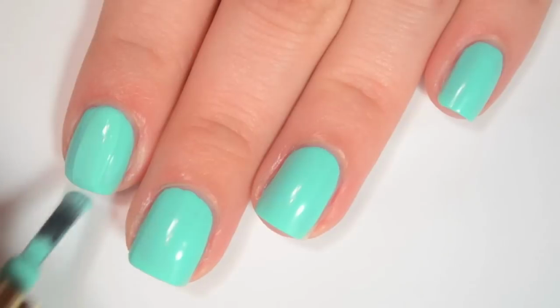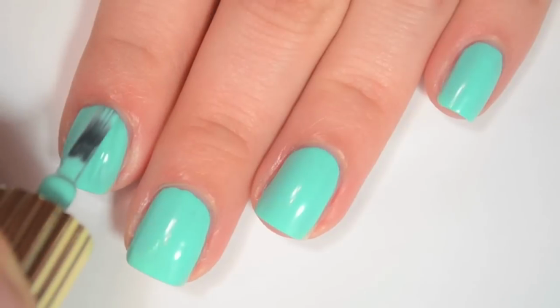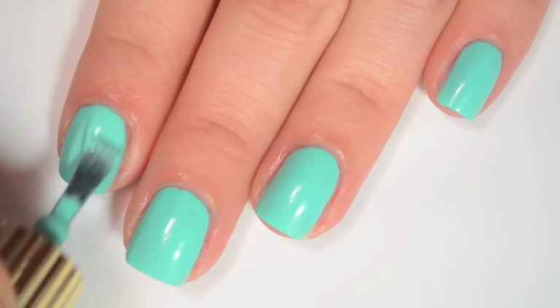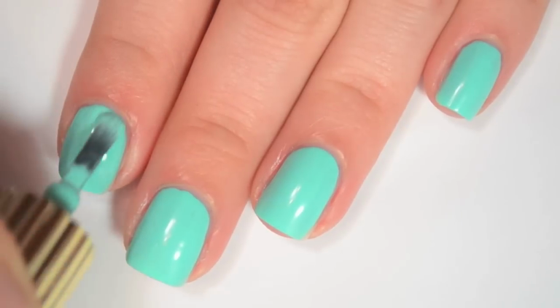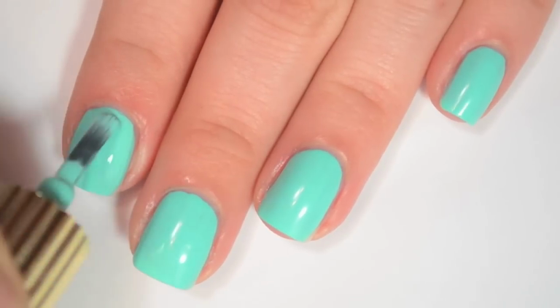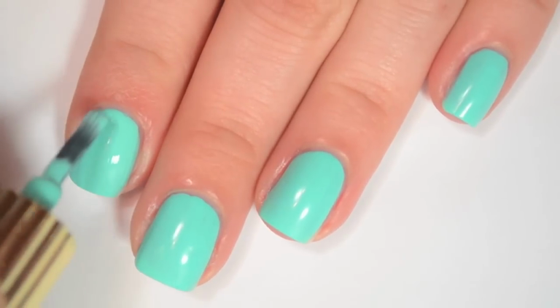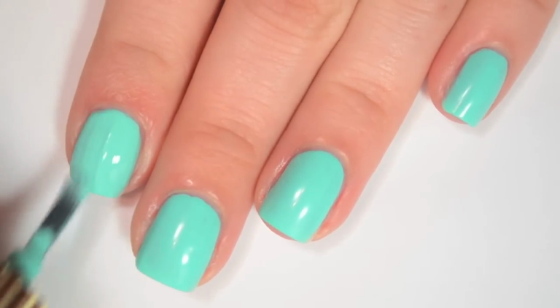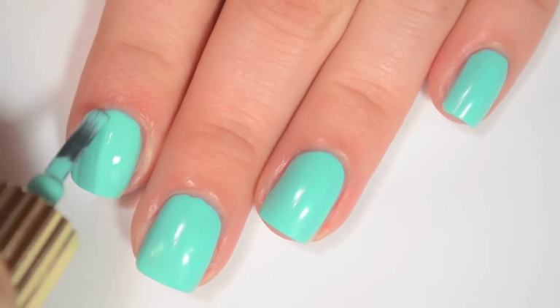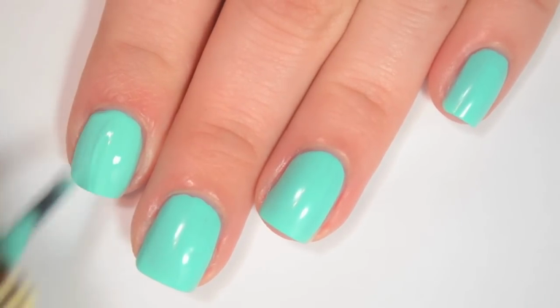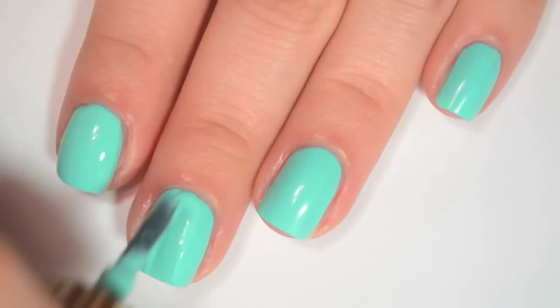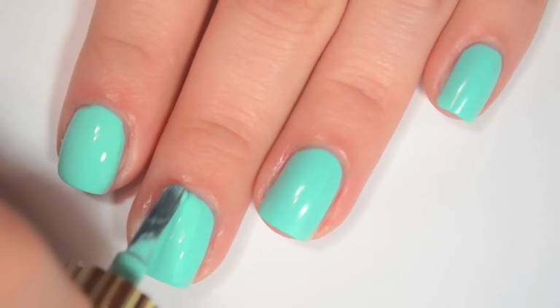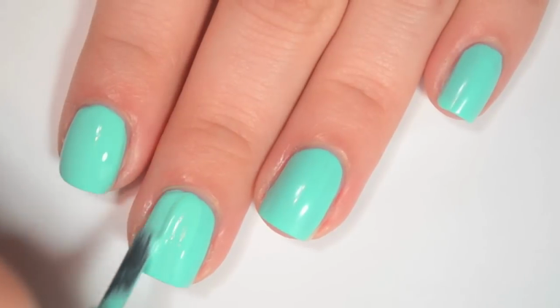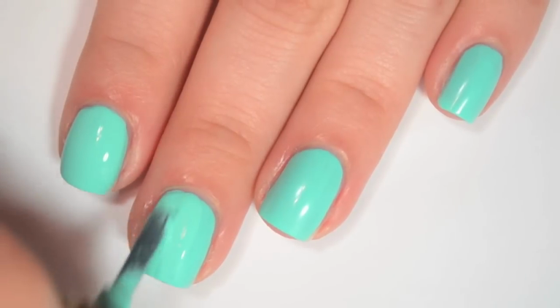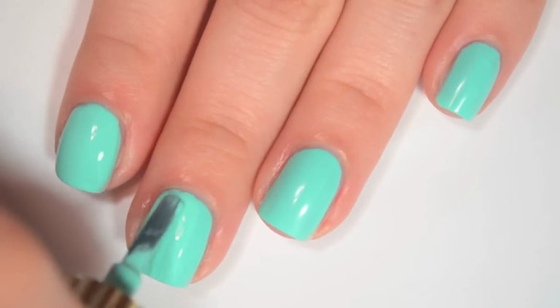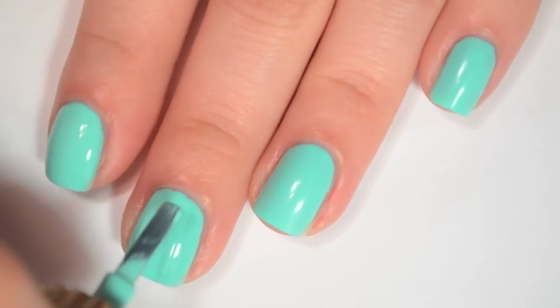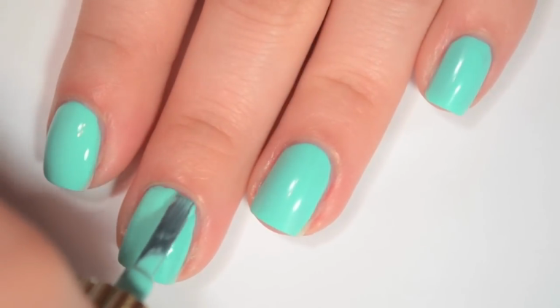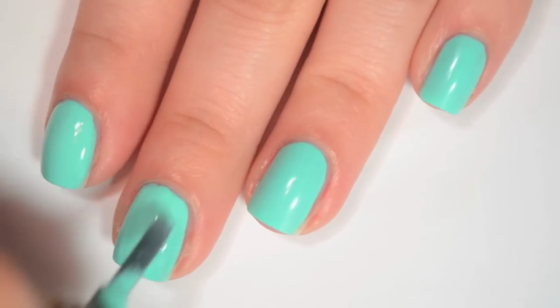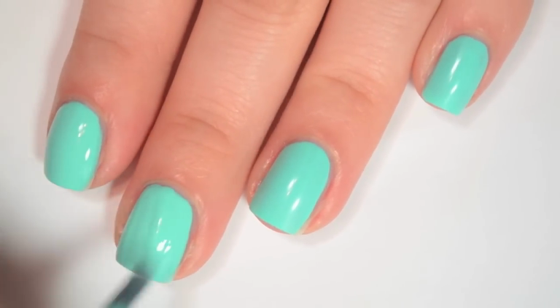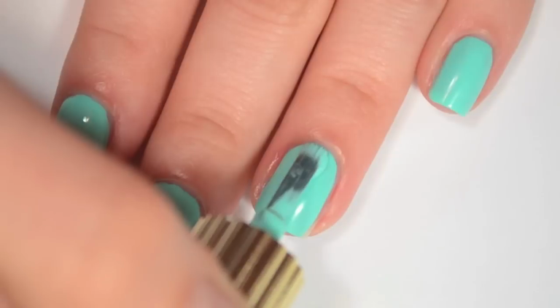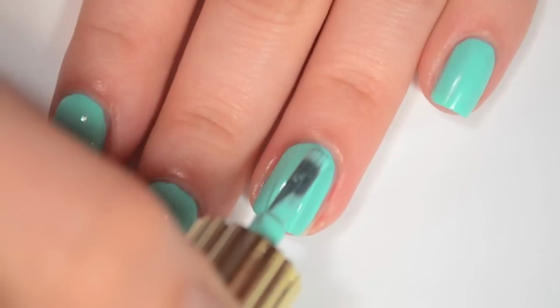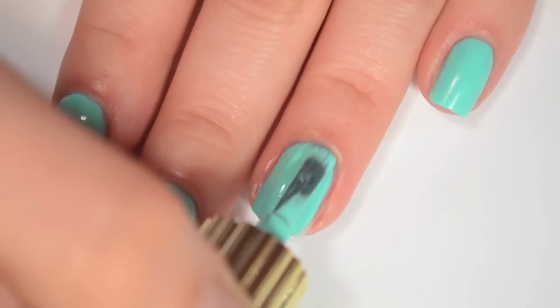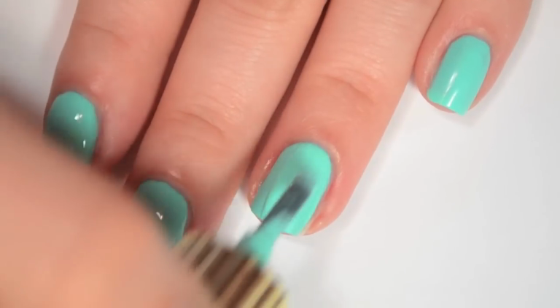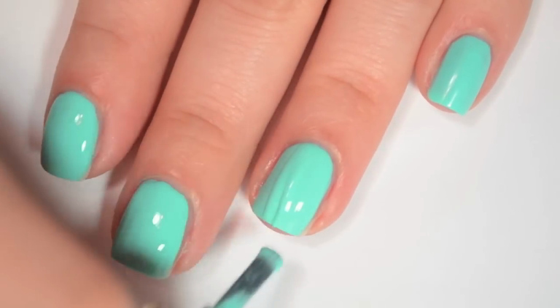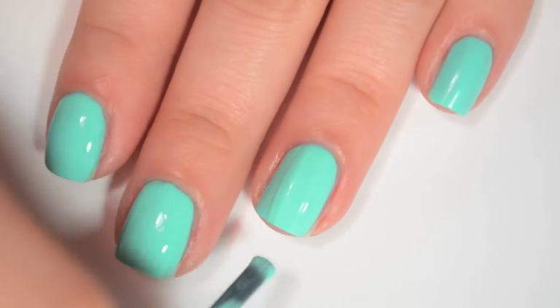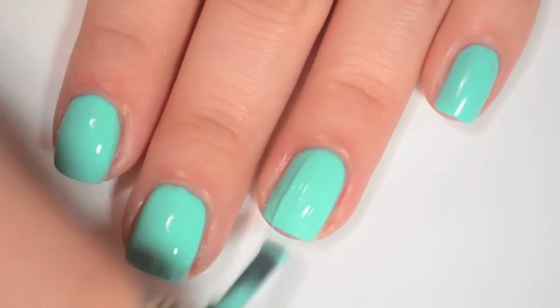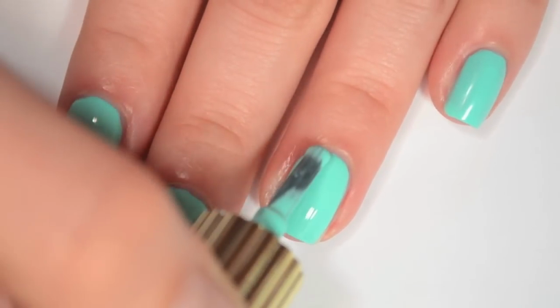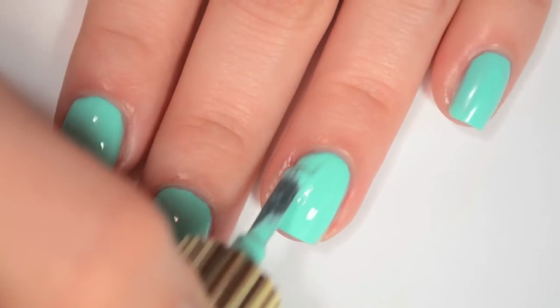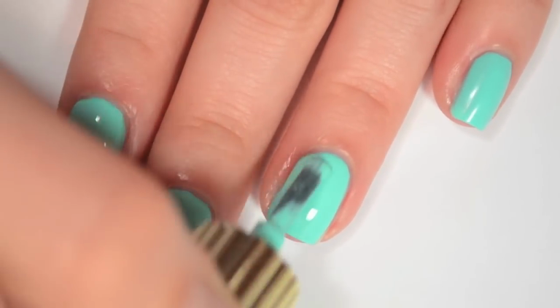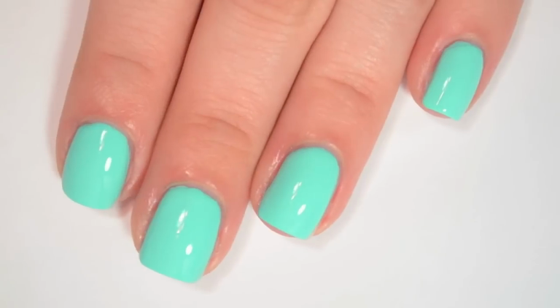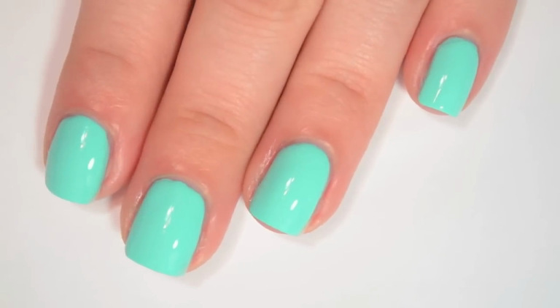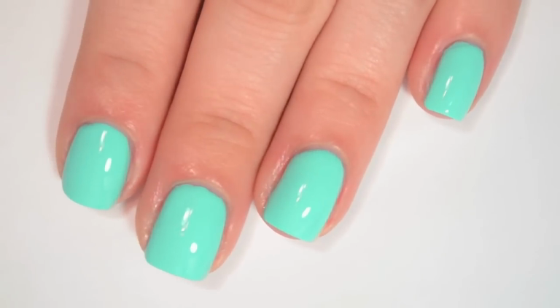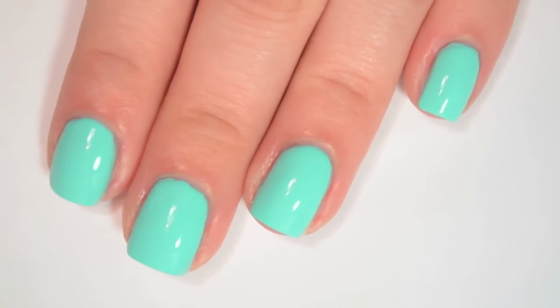So here is three coats of Wet. This one is completely opaque on three coats and covers all of the streaks. I didn't have the issue with ridges with this one like I did with some of the other ones.